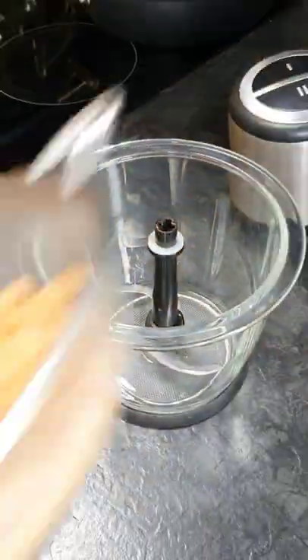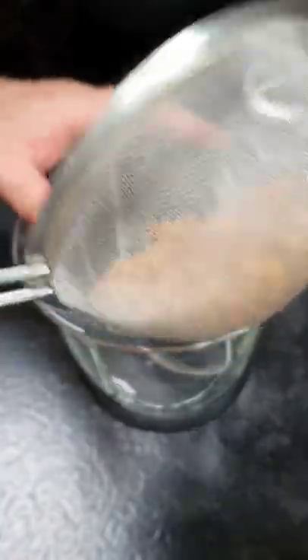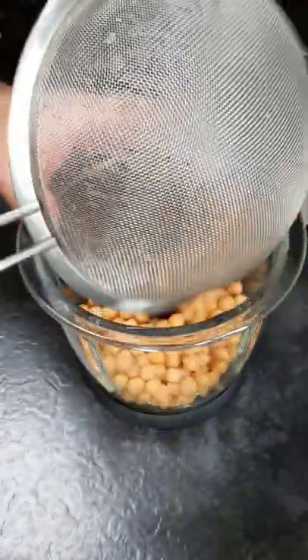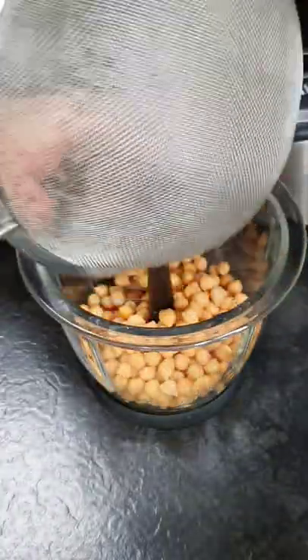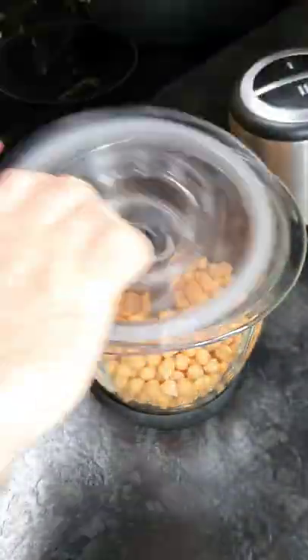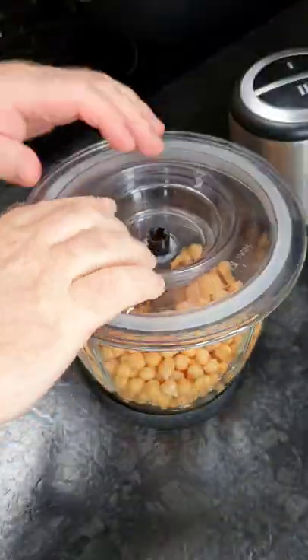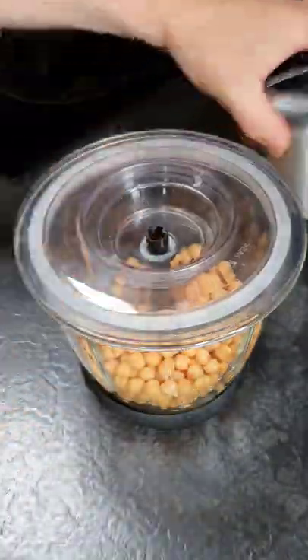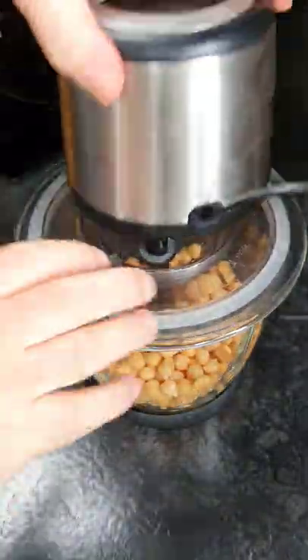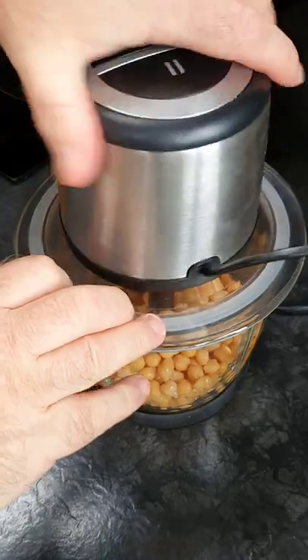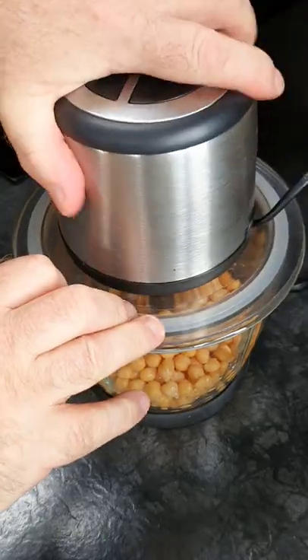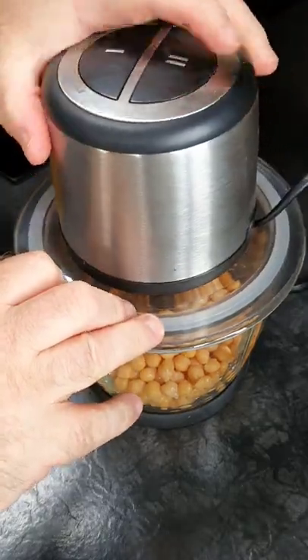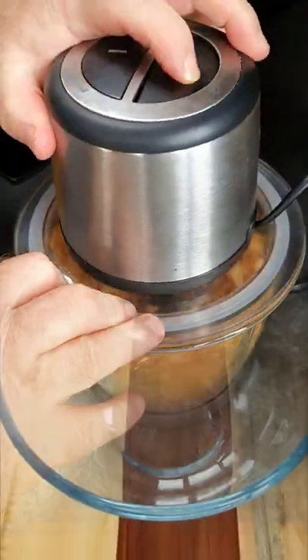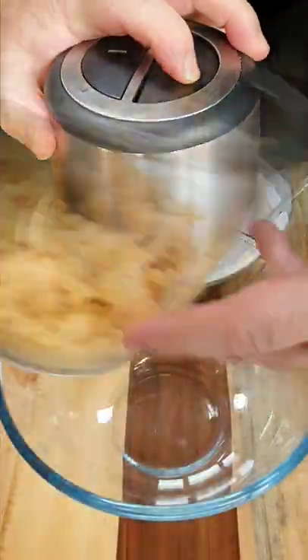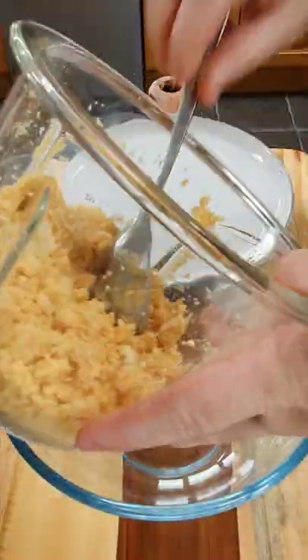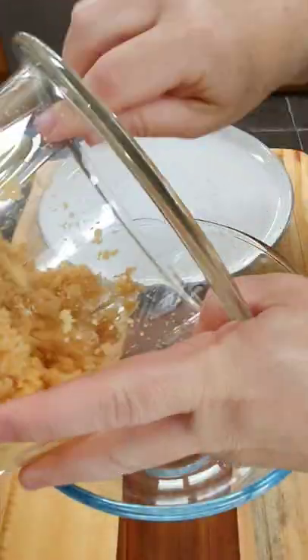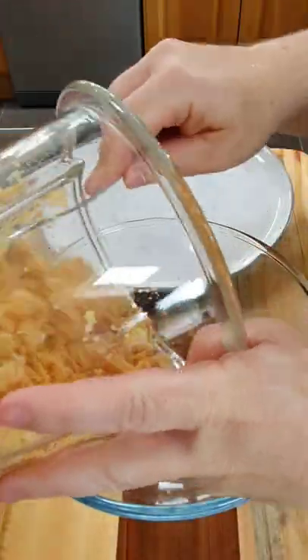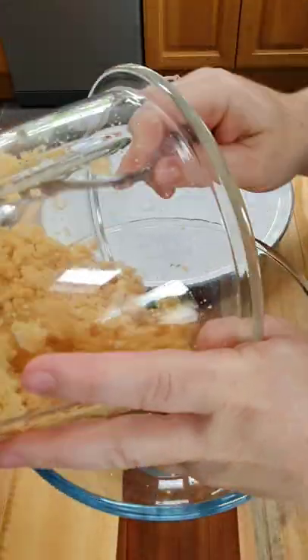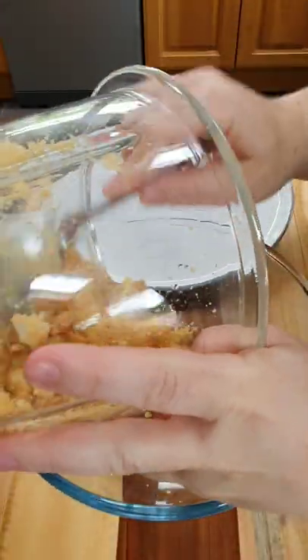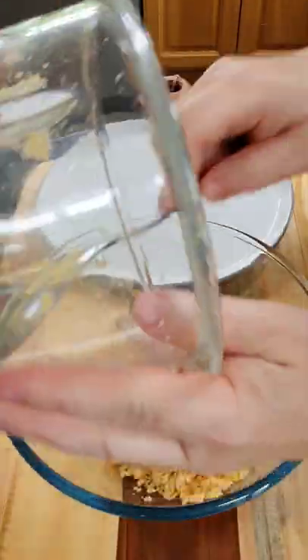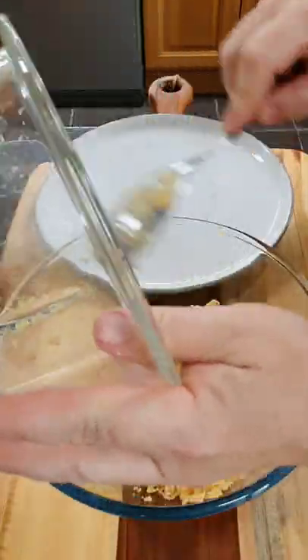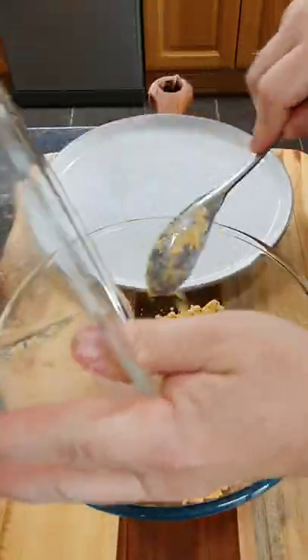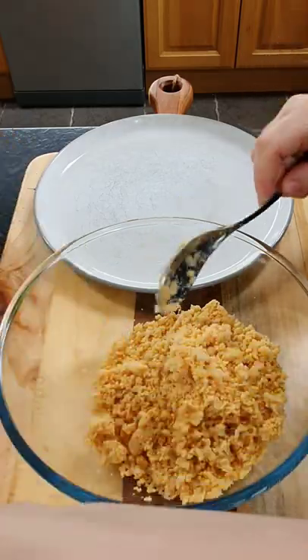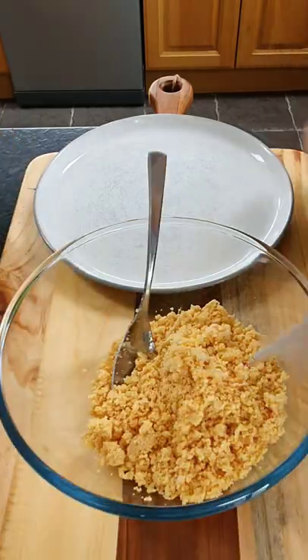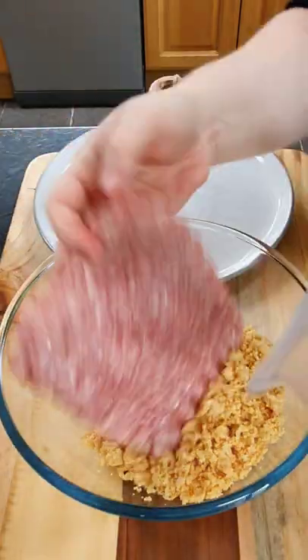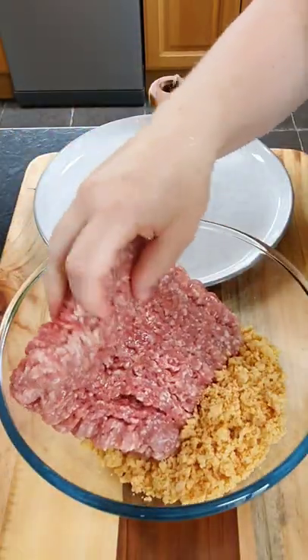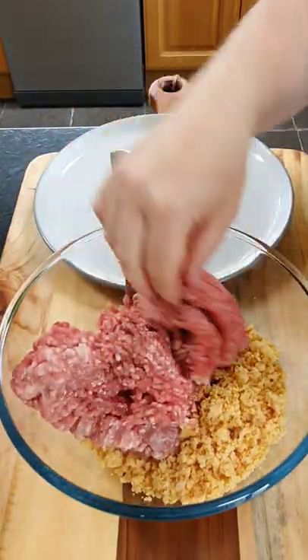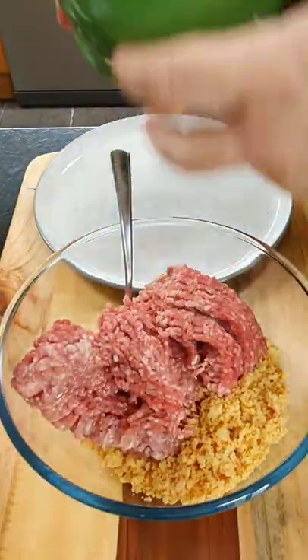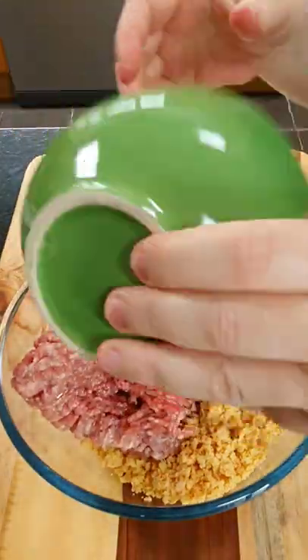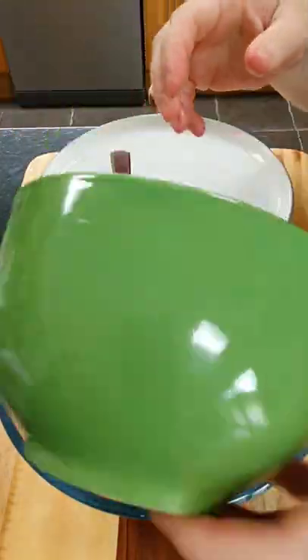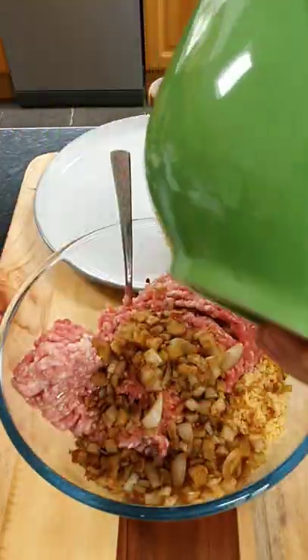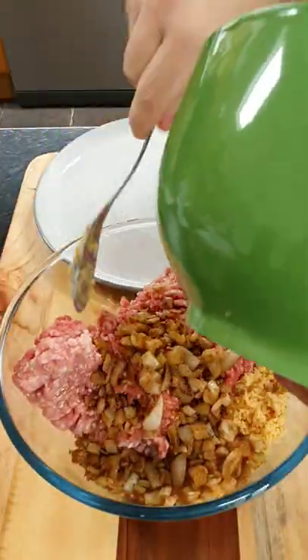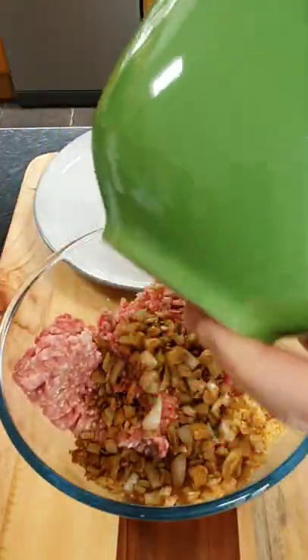Take a 400 gram tin of chickpeas that have been drained and give that a whiz up. When the chickpeas are blended, put them into a bowl and add 400 grams of lamb mince and the onion mix from earlier.